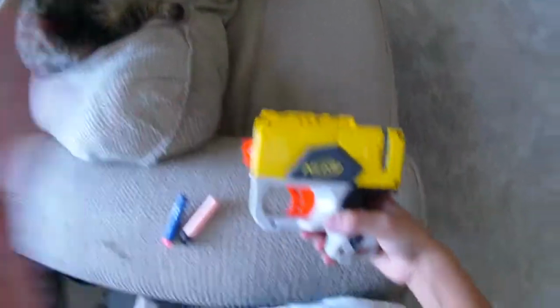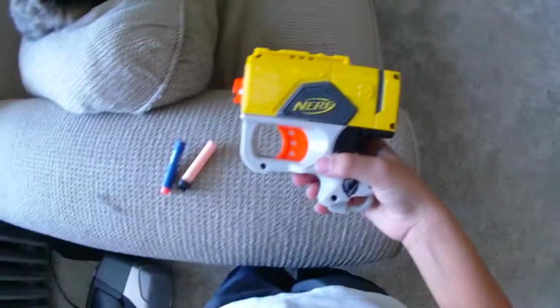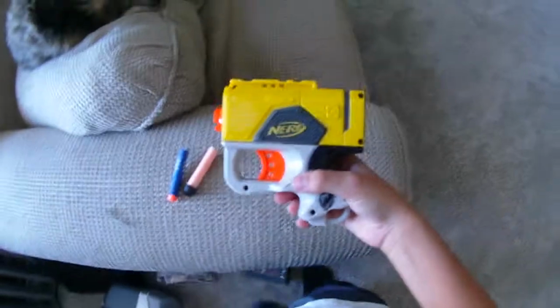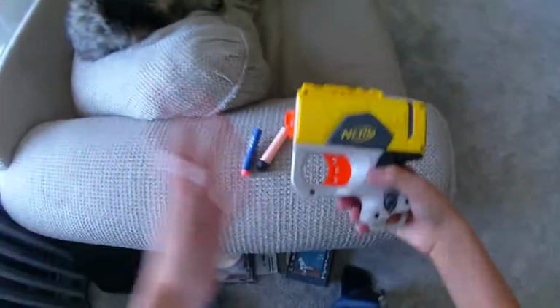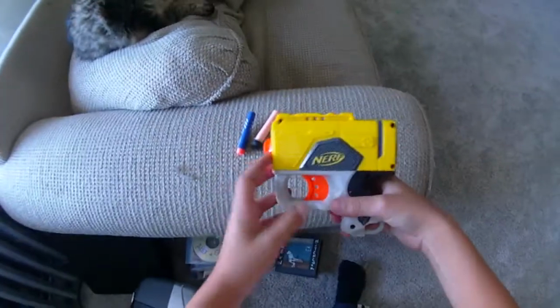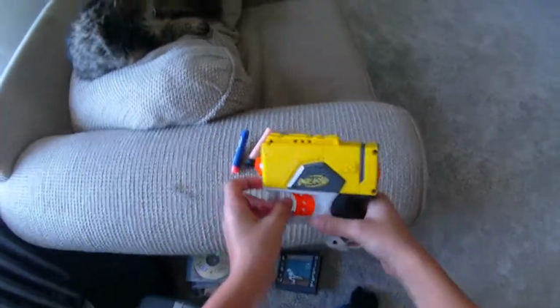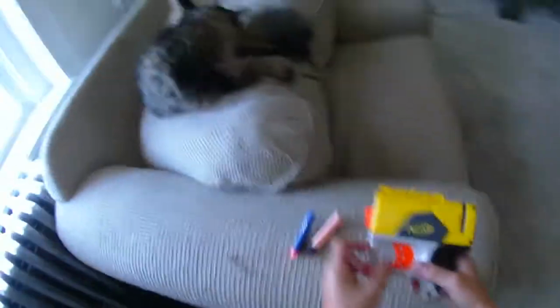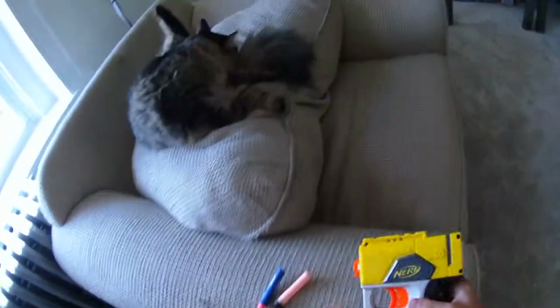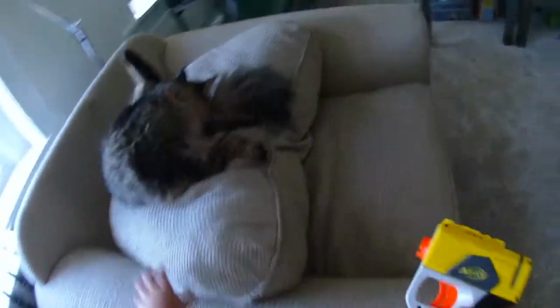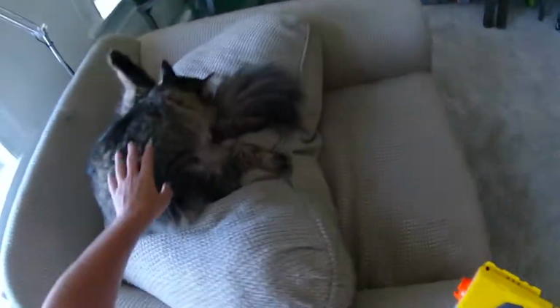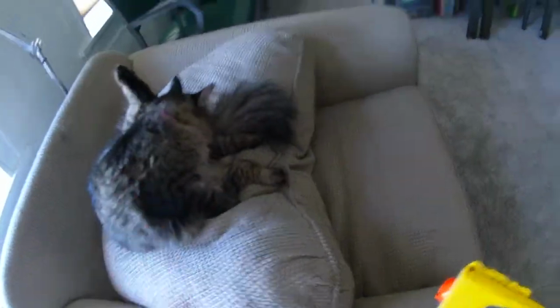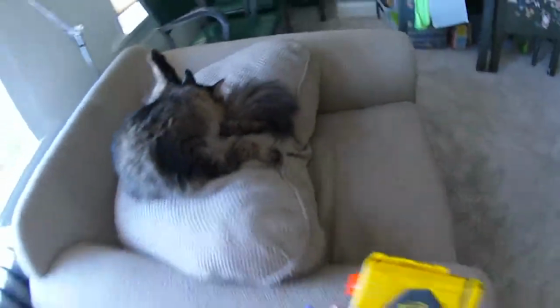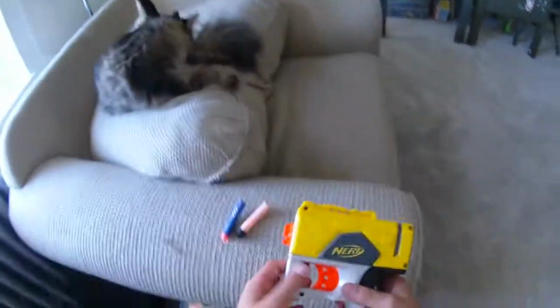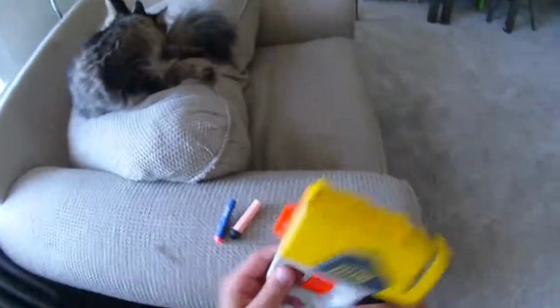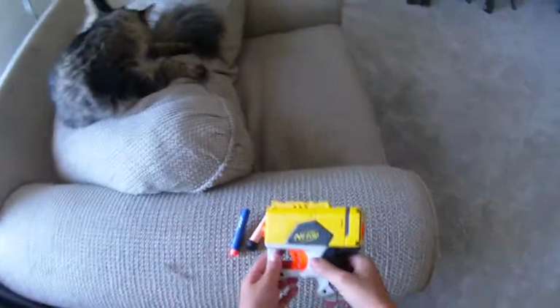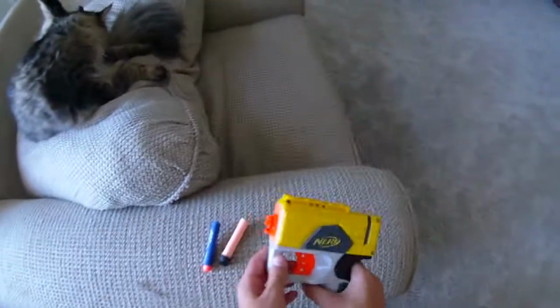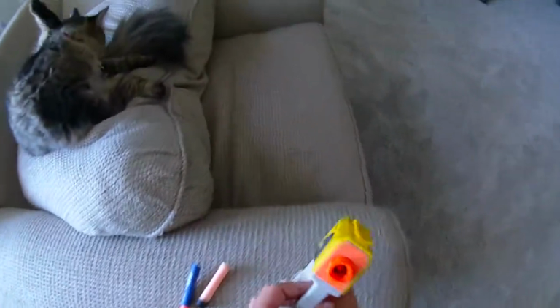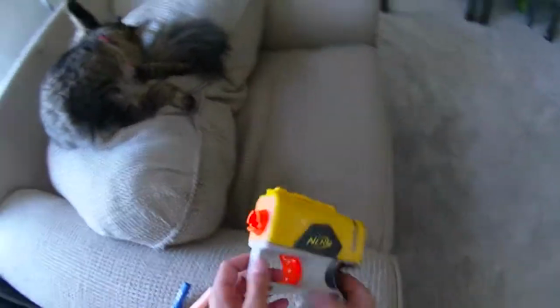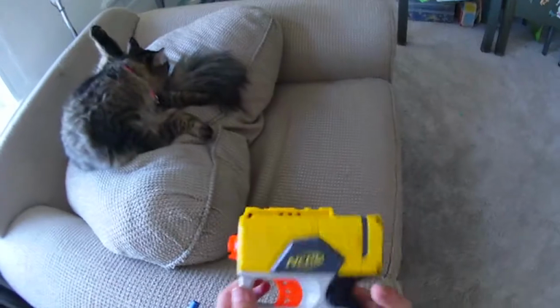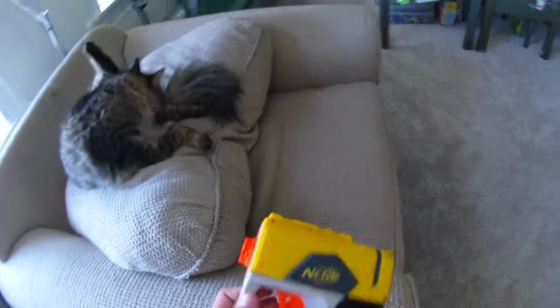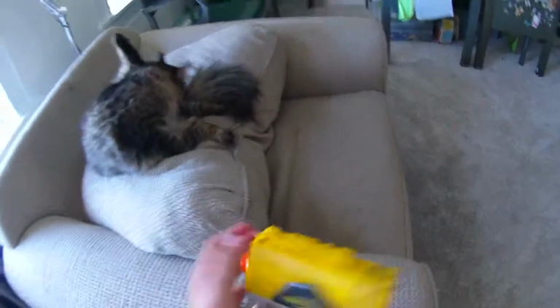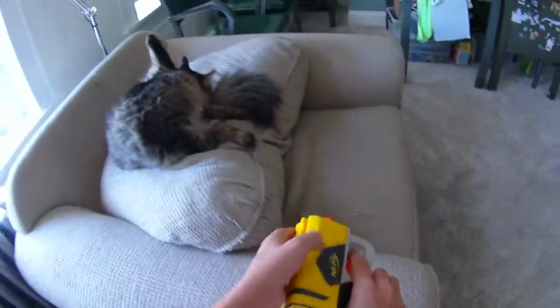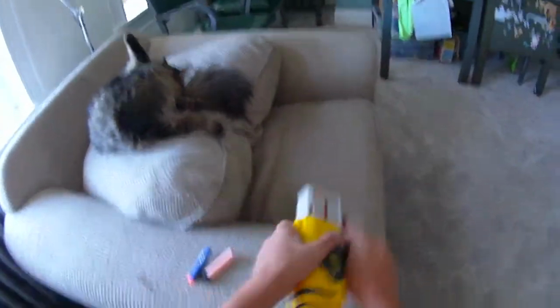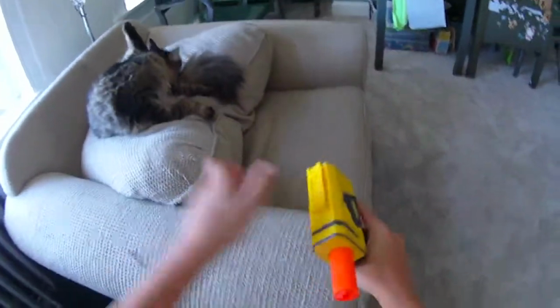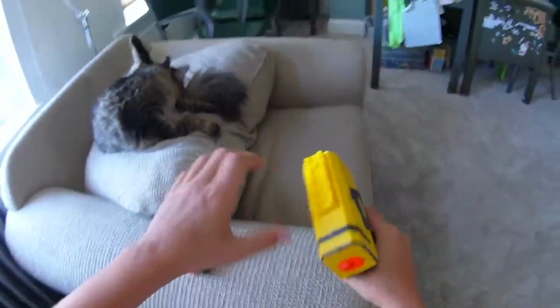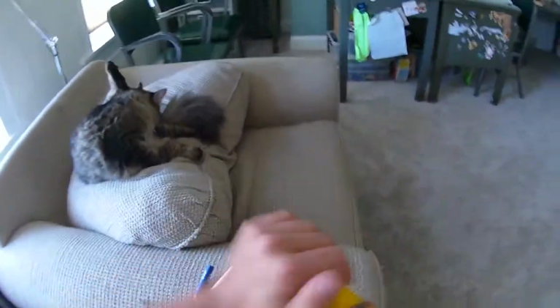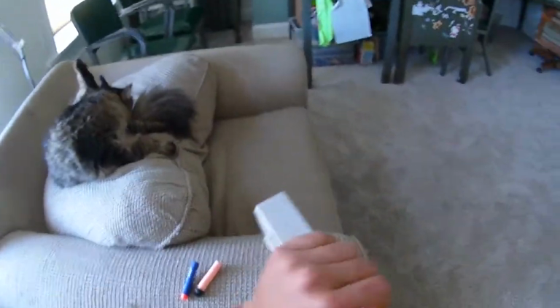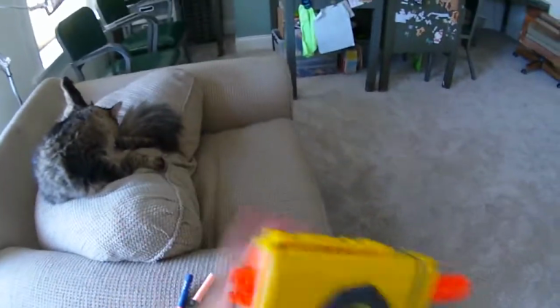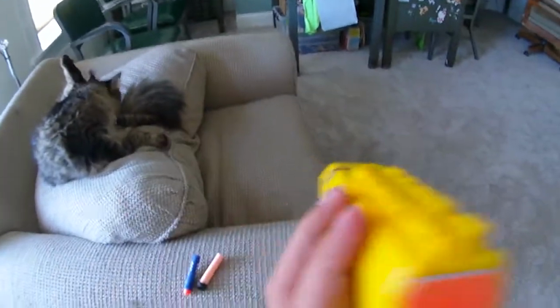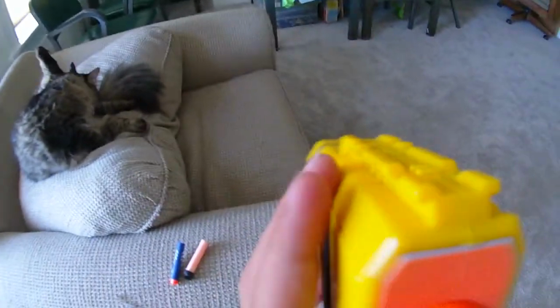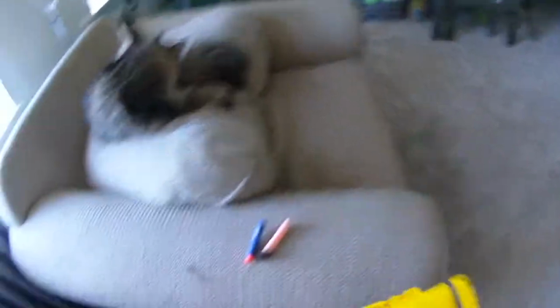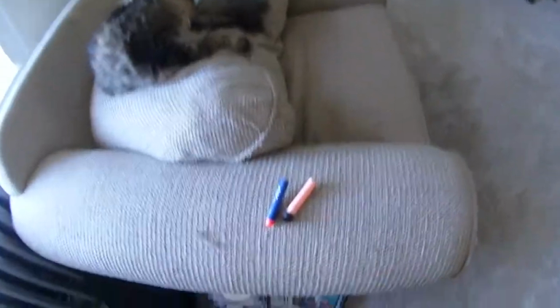Hey guys, Zimmer here, and I'm here with Kiss of the Cat — I wish I didn't touch her — but with the review of the Nerf Reflex IX-1.